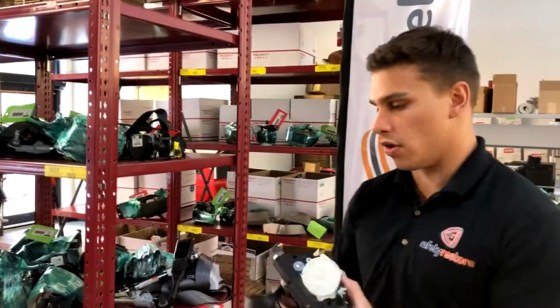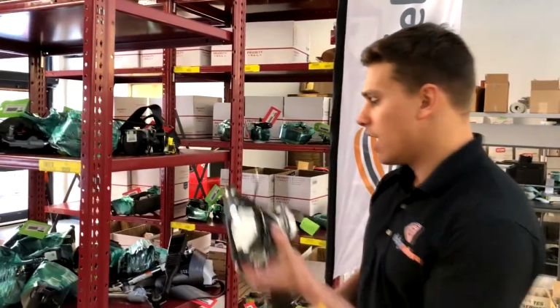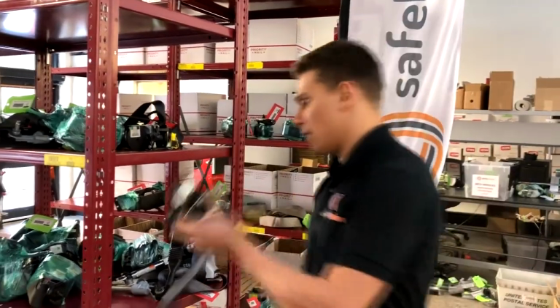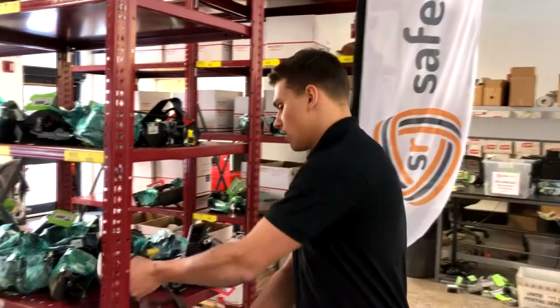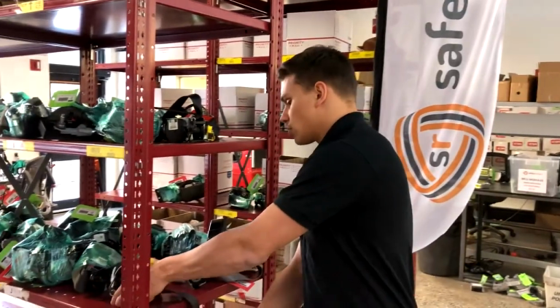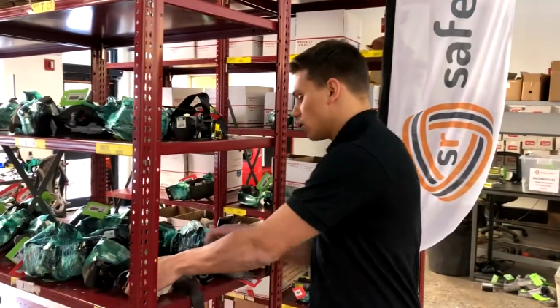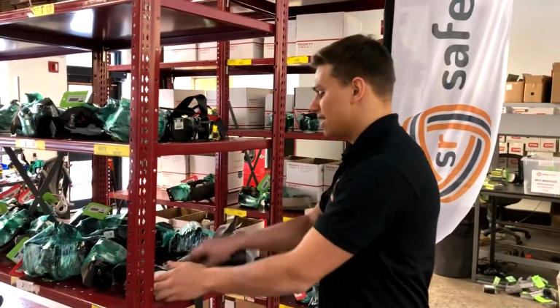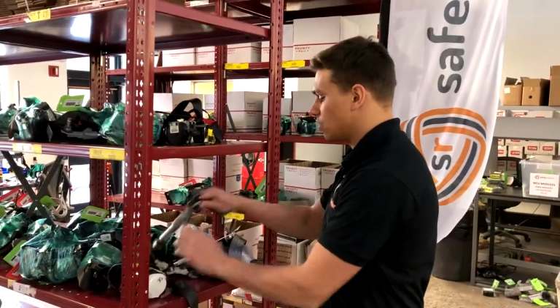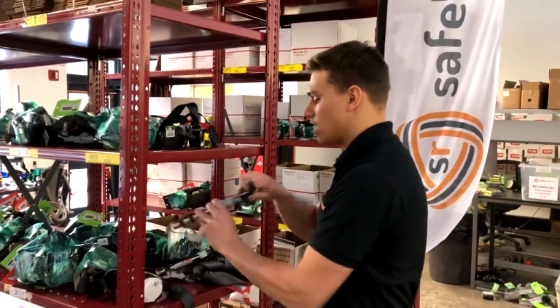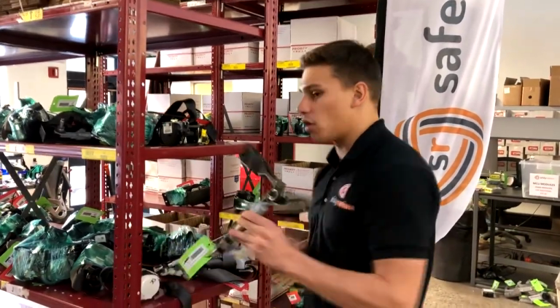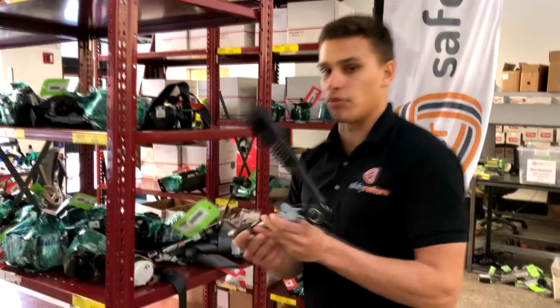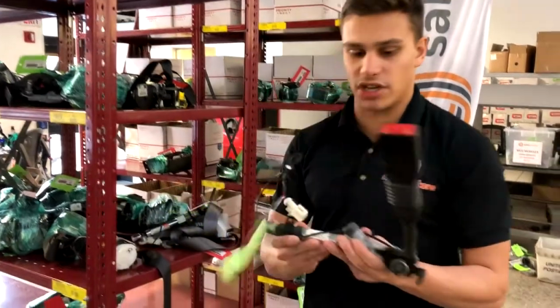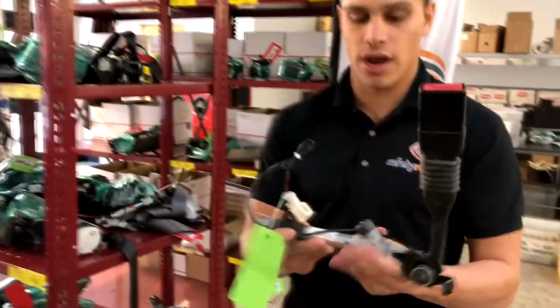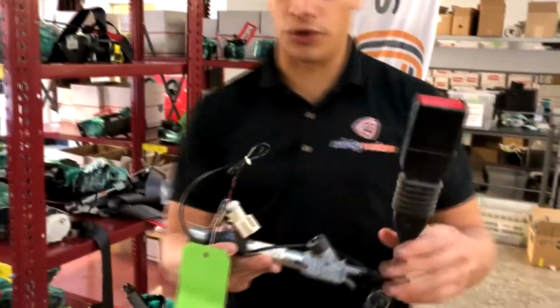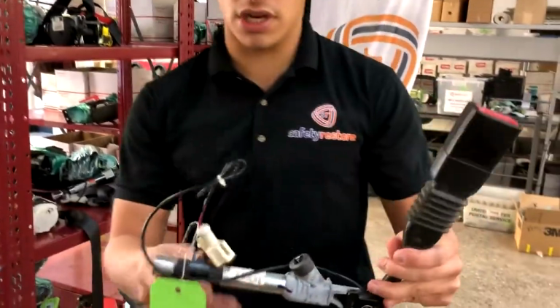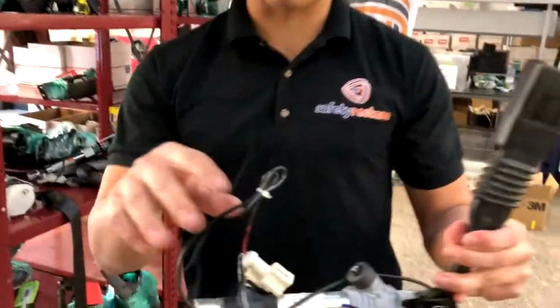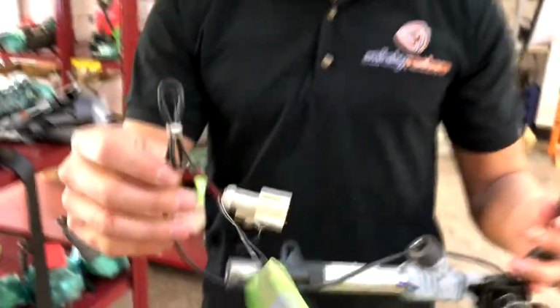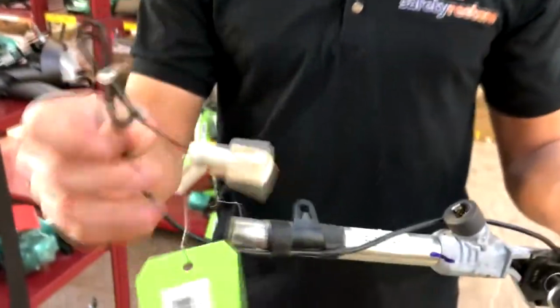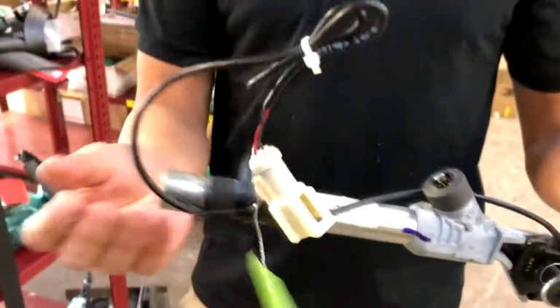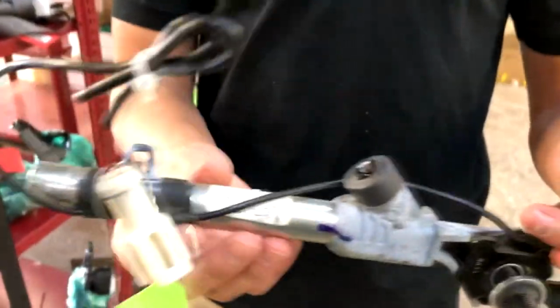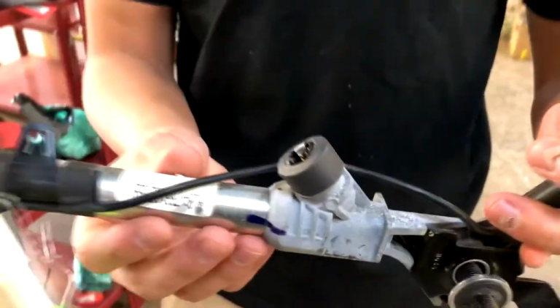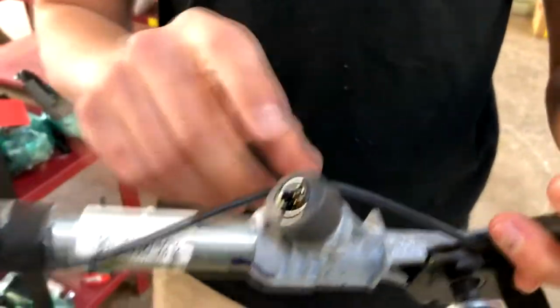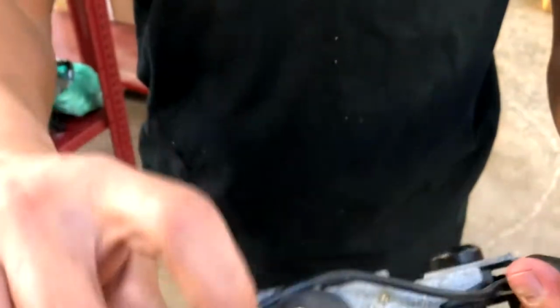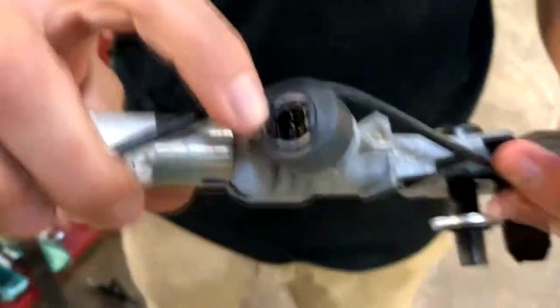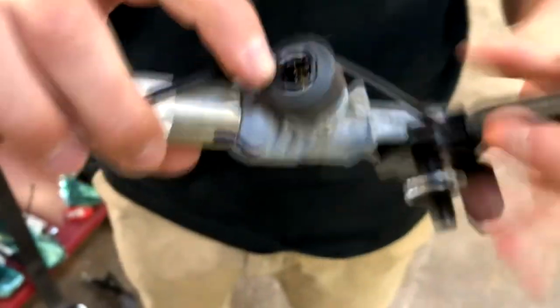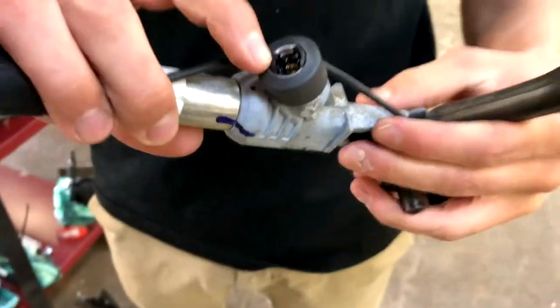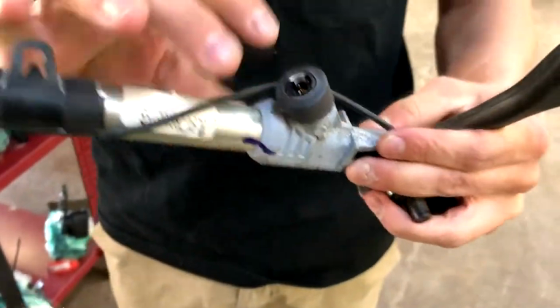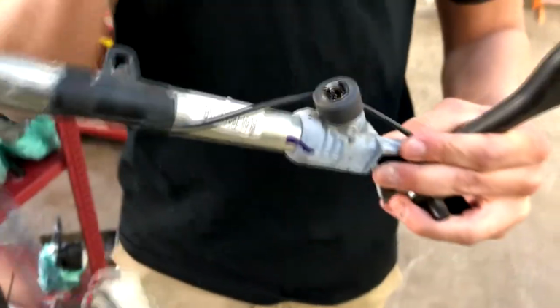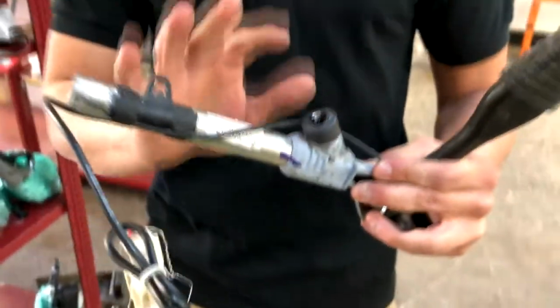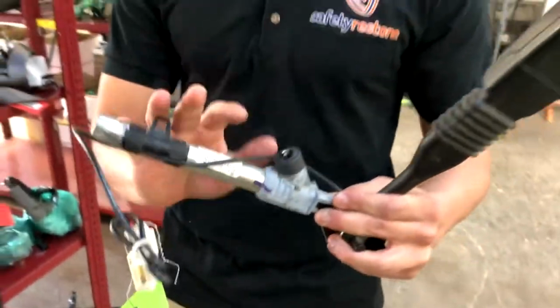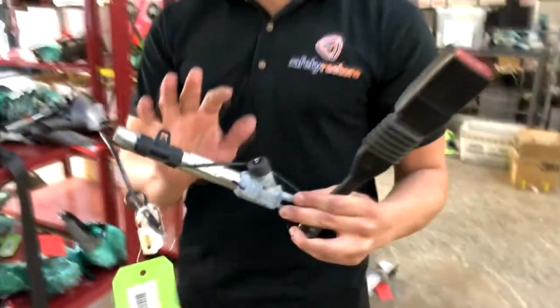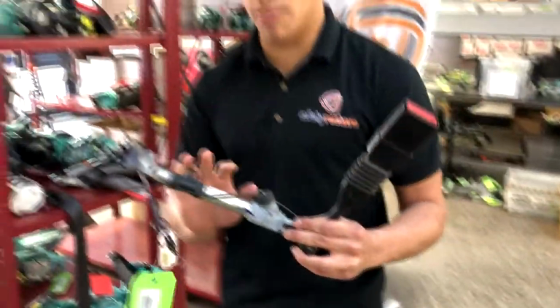All right, now there's also a single stage buckle pre-tensioner. If you'll notice here, one wire leading to a cylinder tube with another cap. Now the cap might be a different color, but it is still a single stage seatbelt.